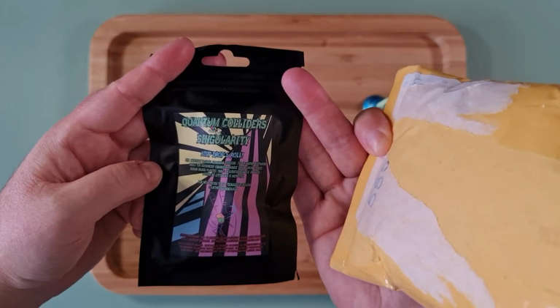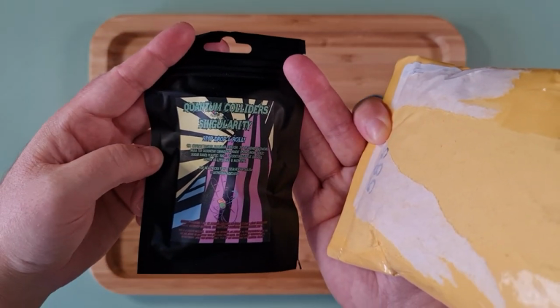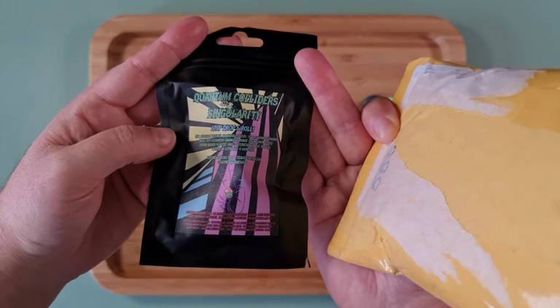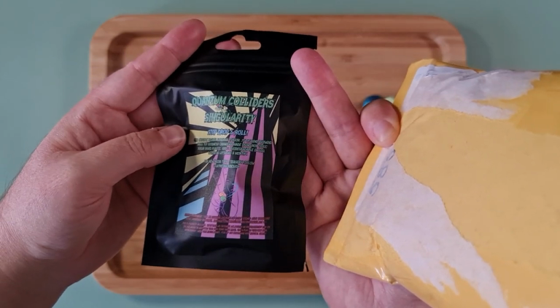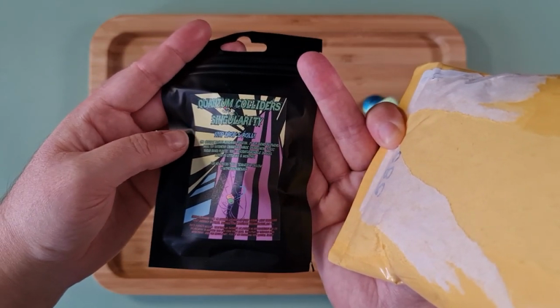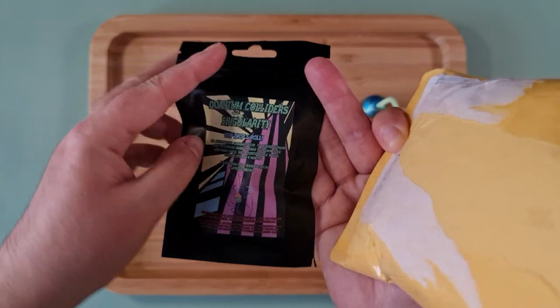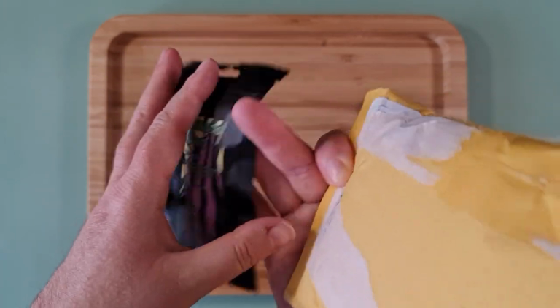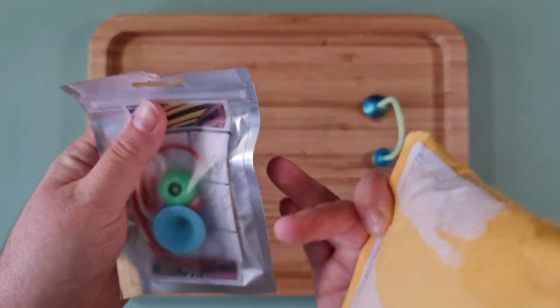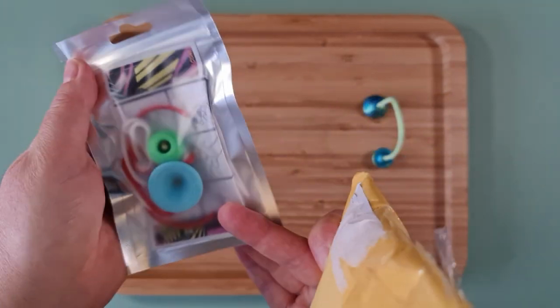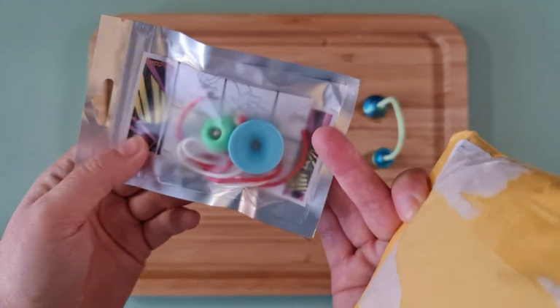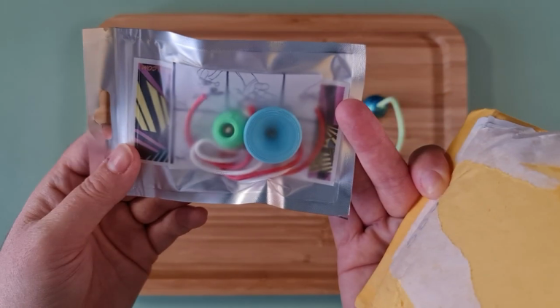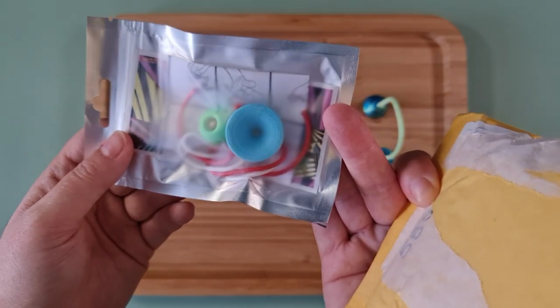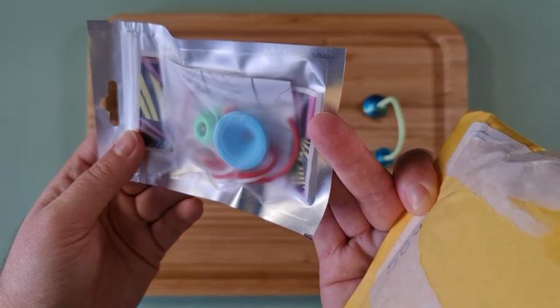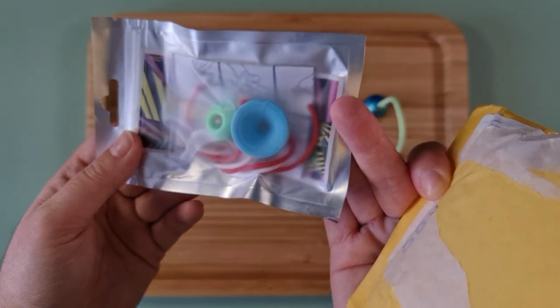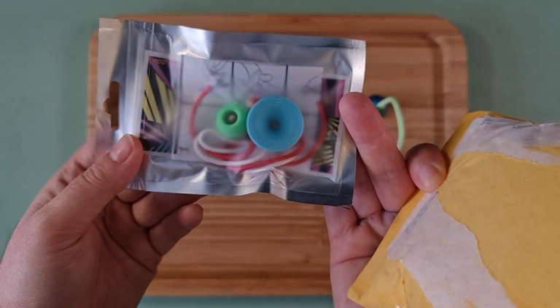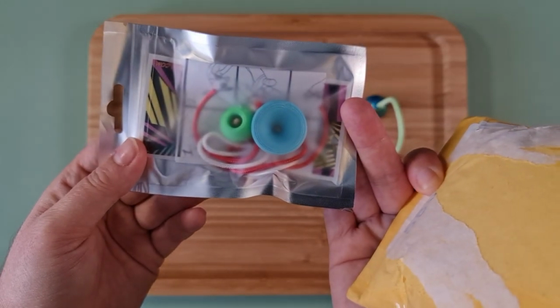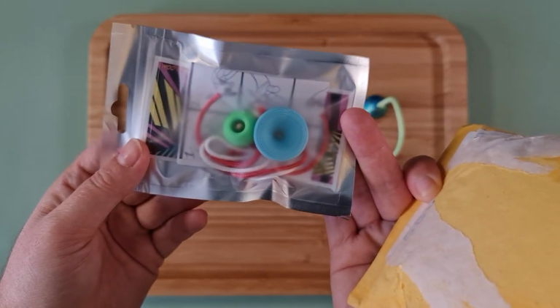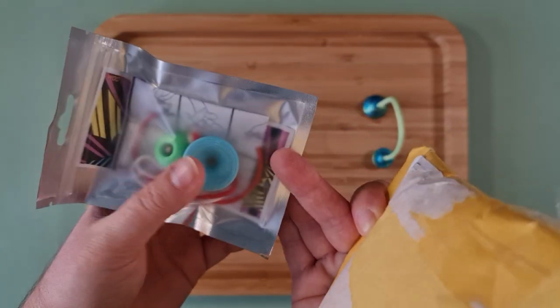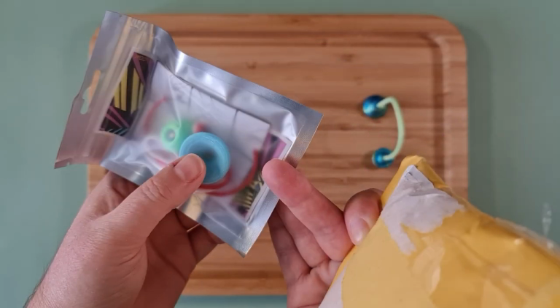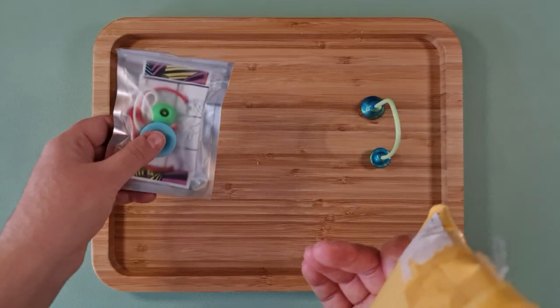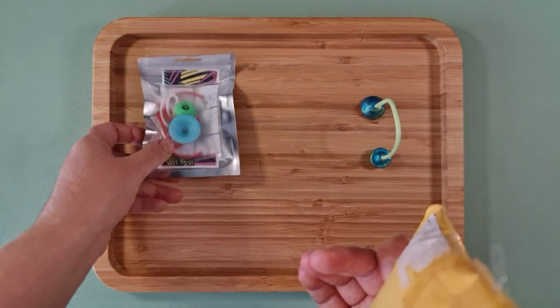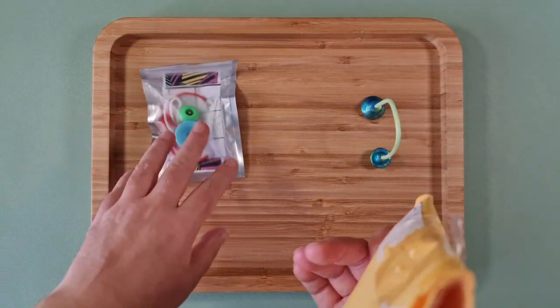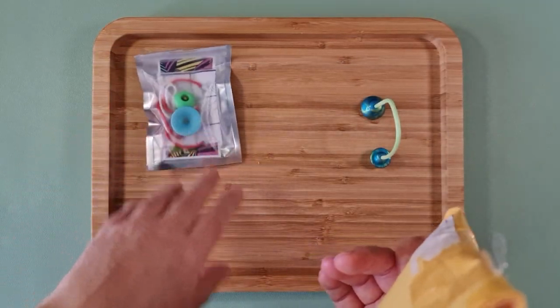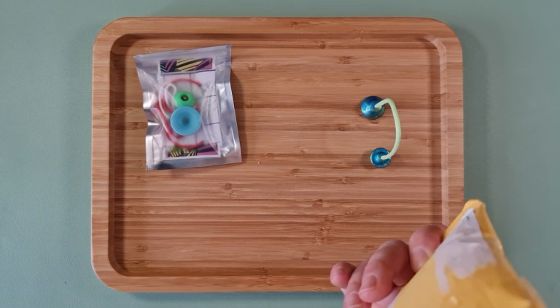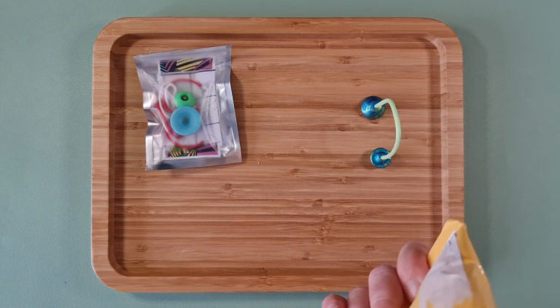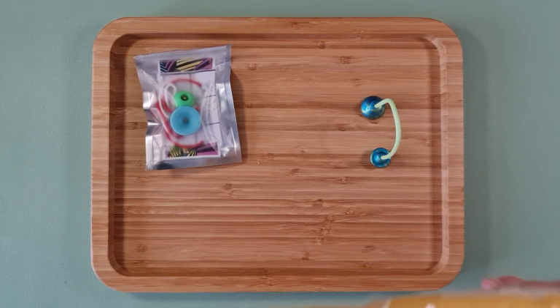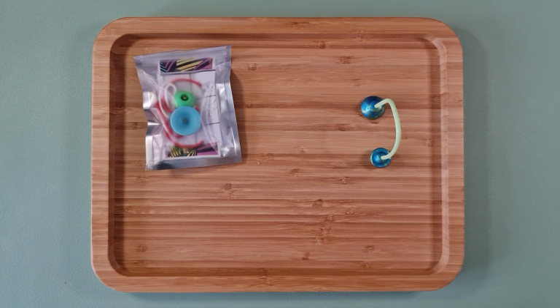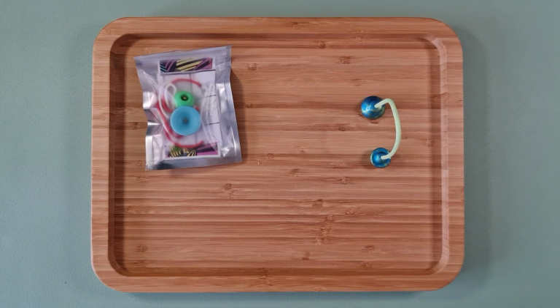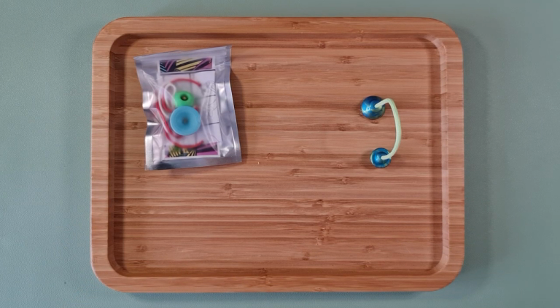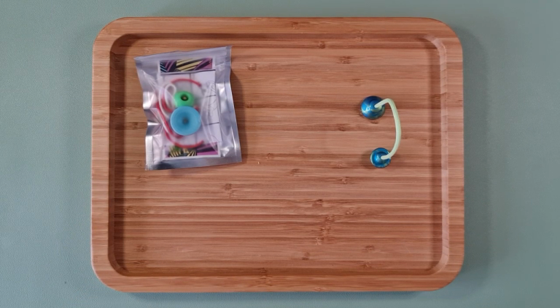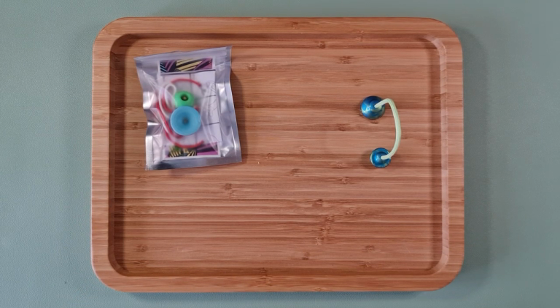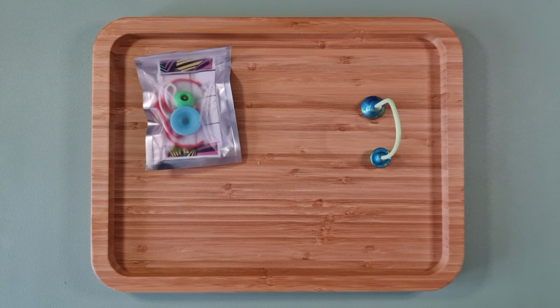I basically got the Quantum Collider Singularity, which is the 3D printed version. I think these are biodegradable as well, which is interesting.